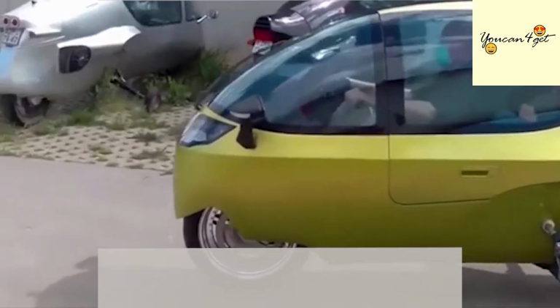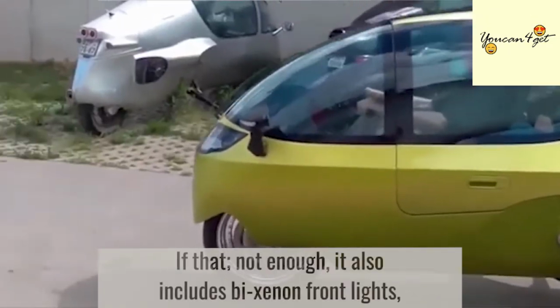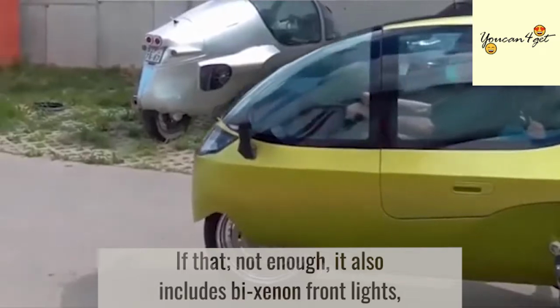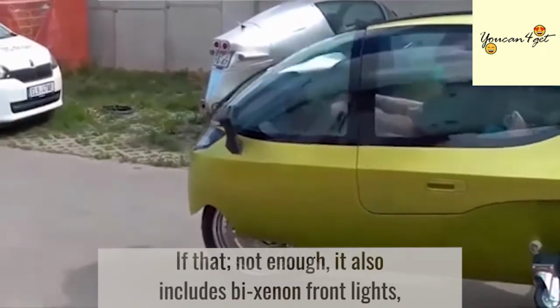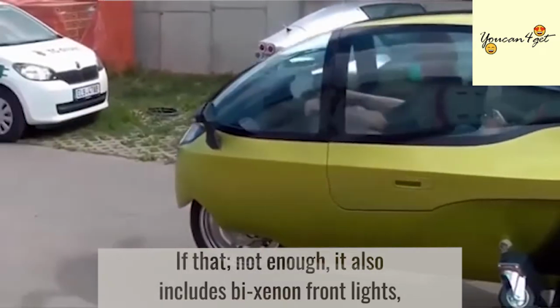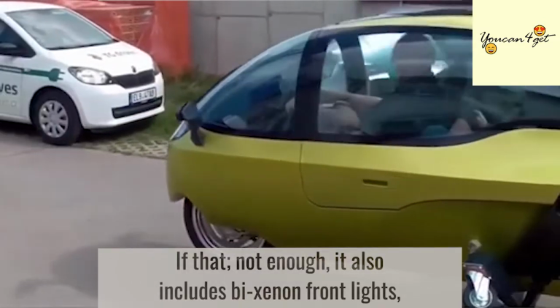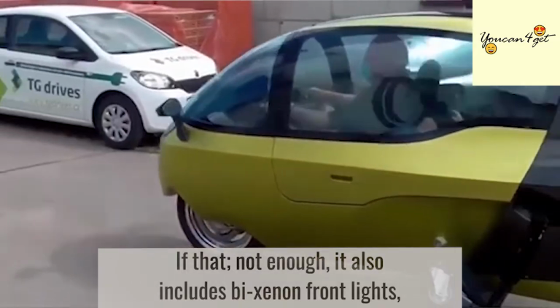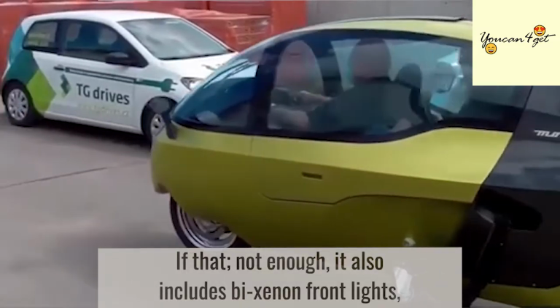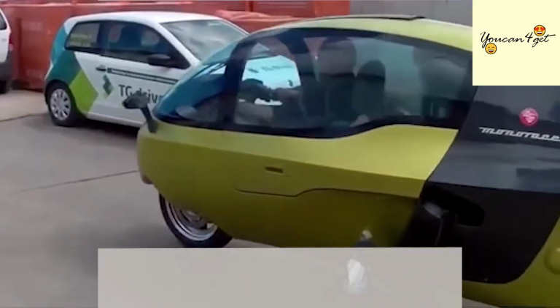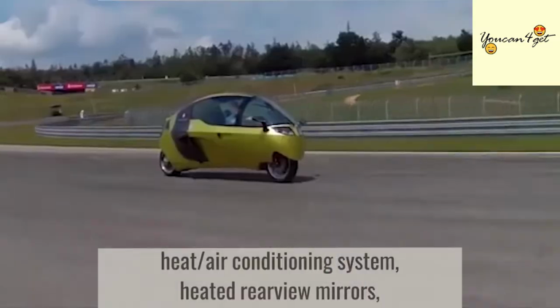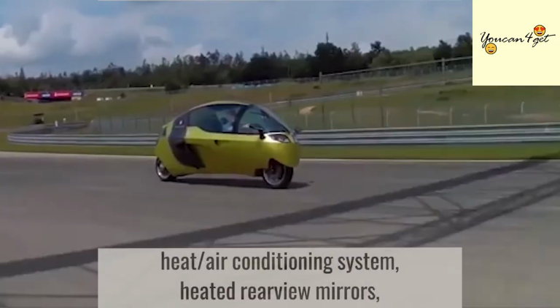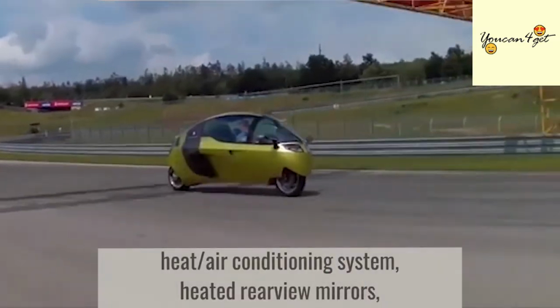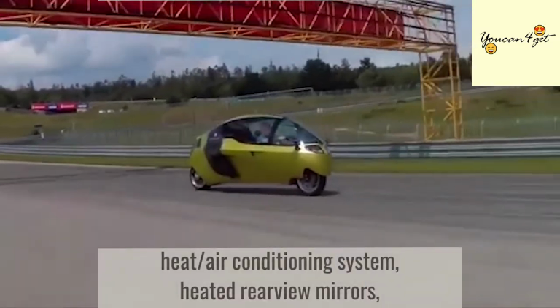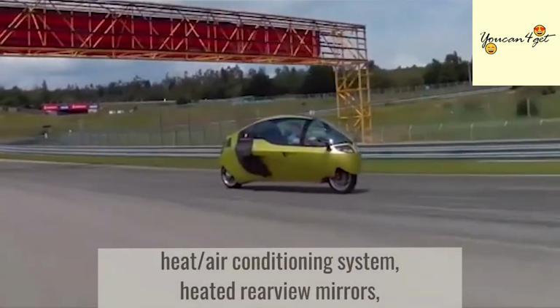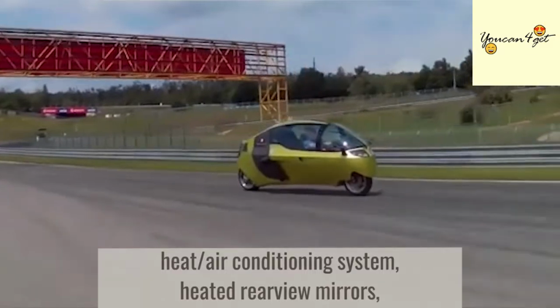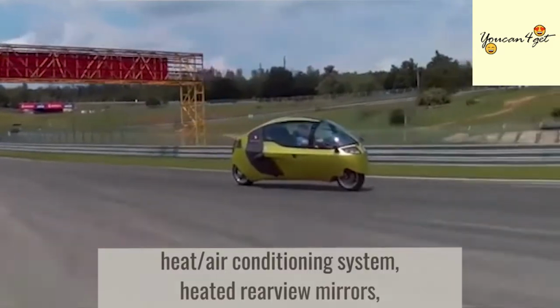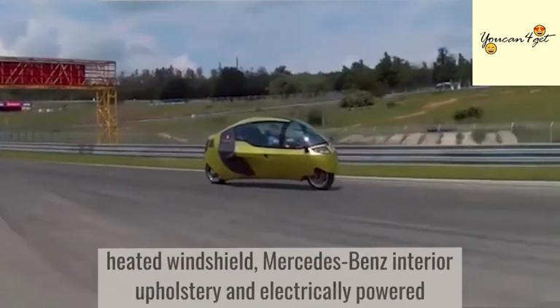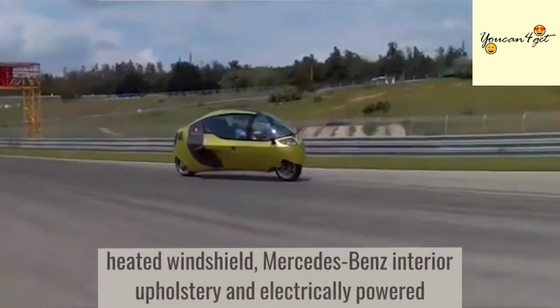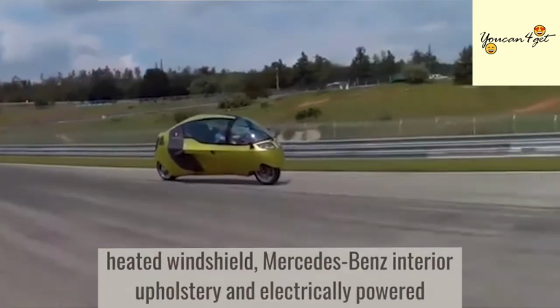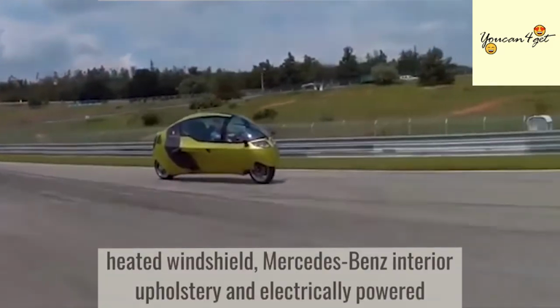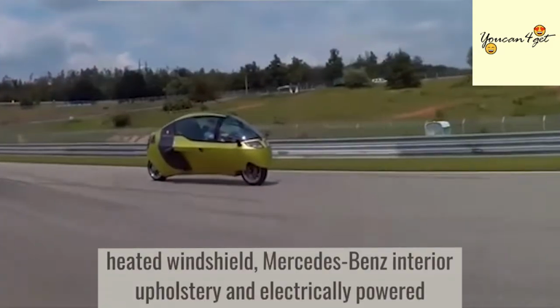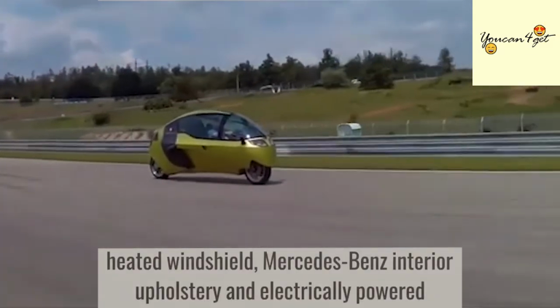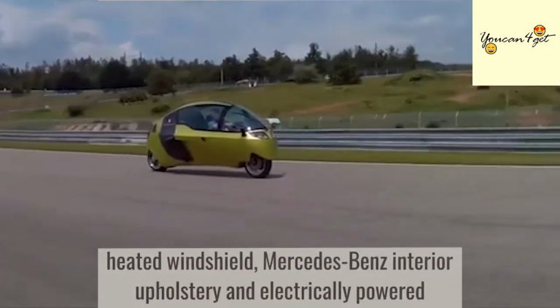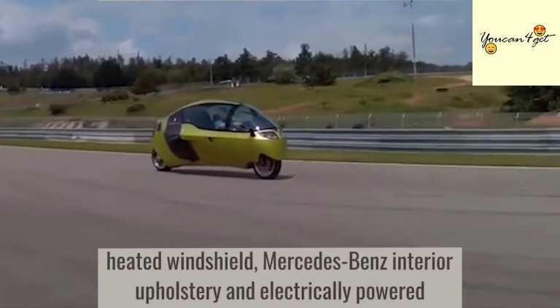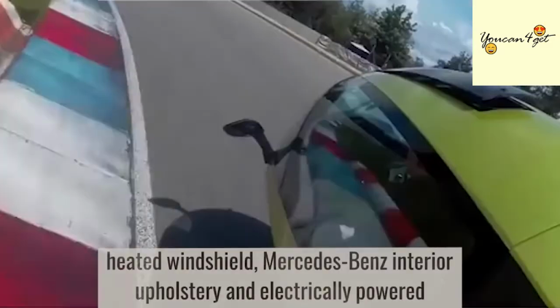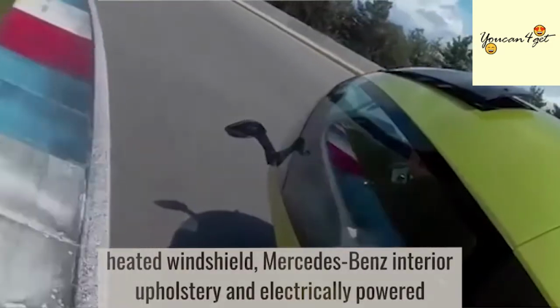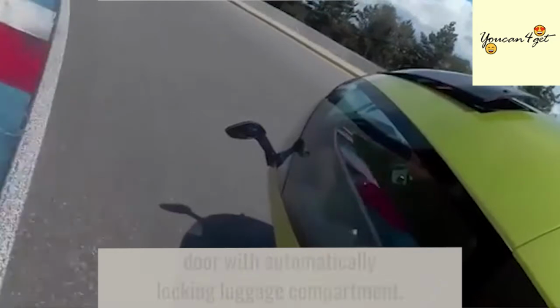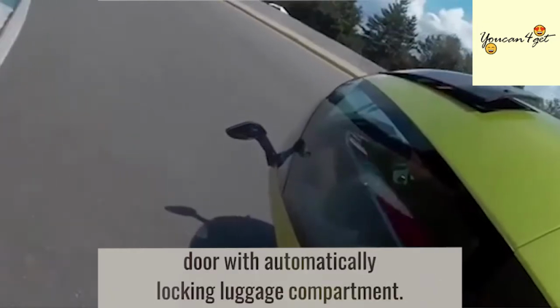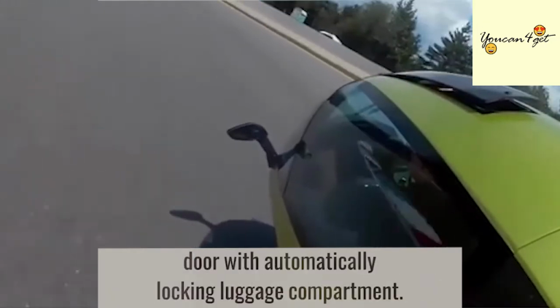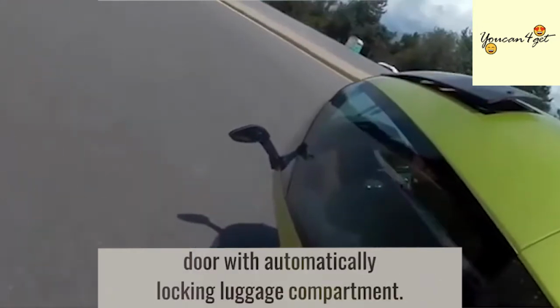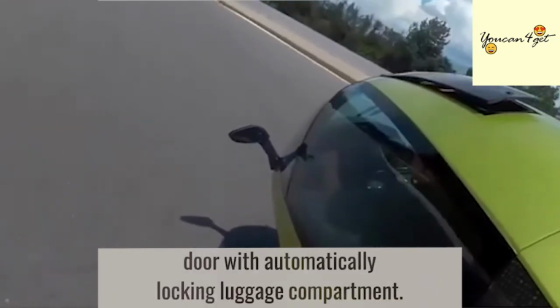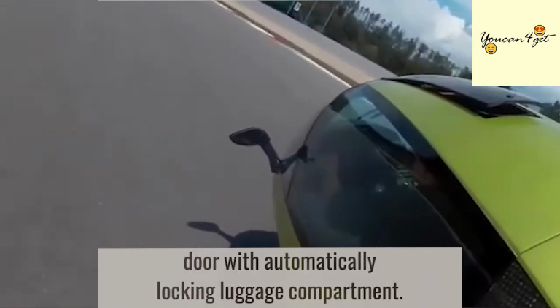It also includes bi-xenon front lights, heat and air conditioning system, heated rear-view mirrors, heated windshield, Mercedes-Benz interior upholstery, and an electrically-powered door with an automatically locking luggage compartment.